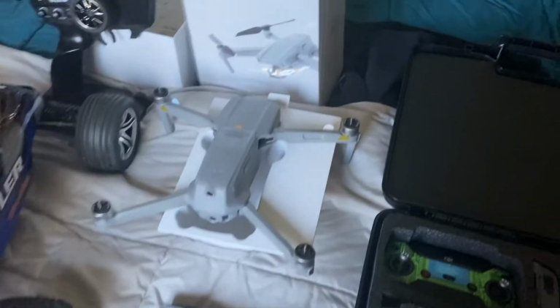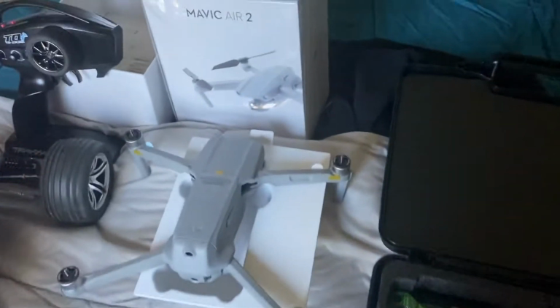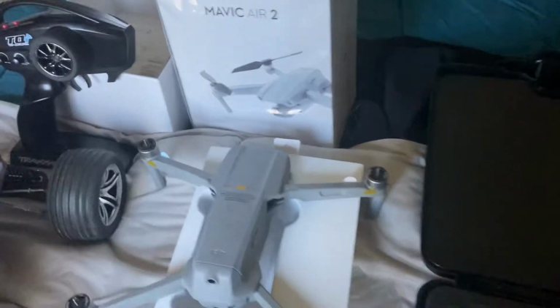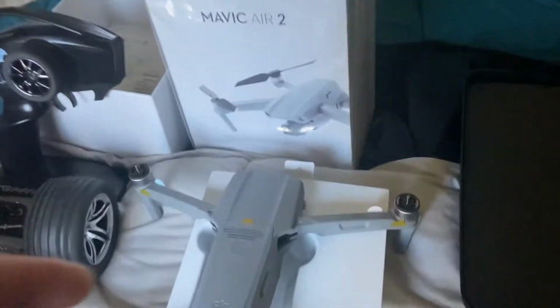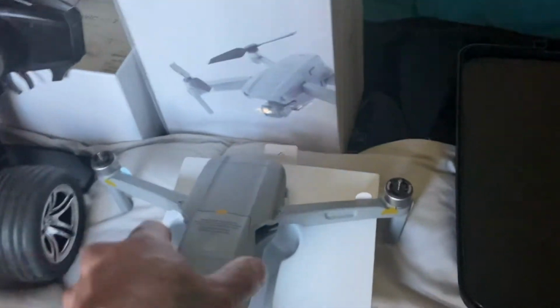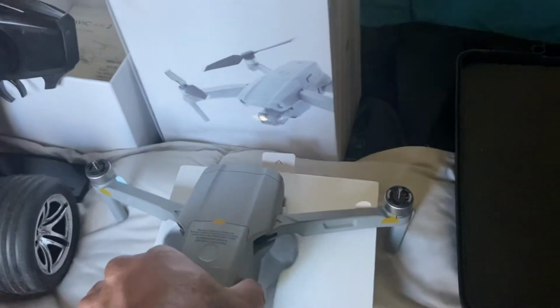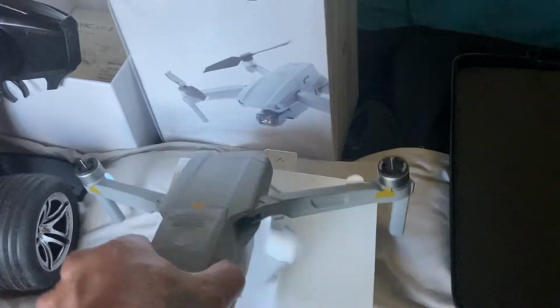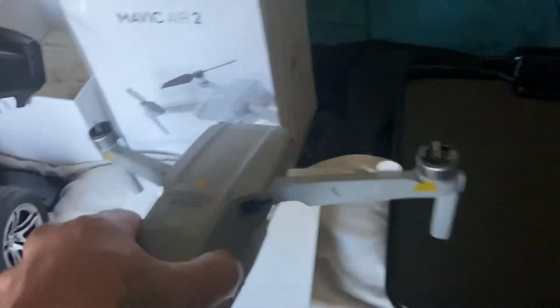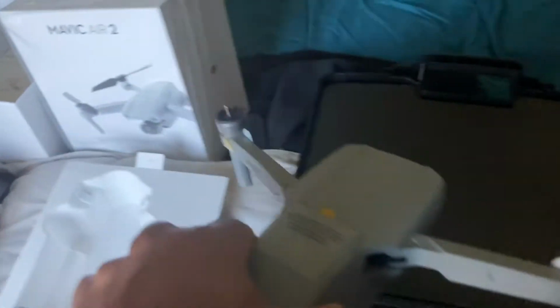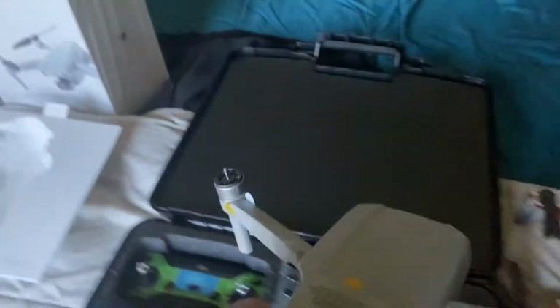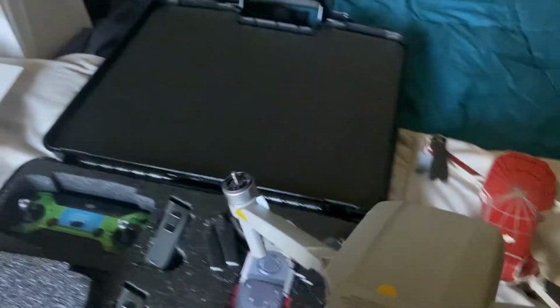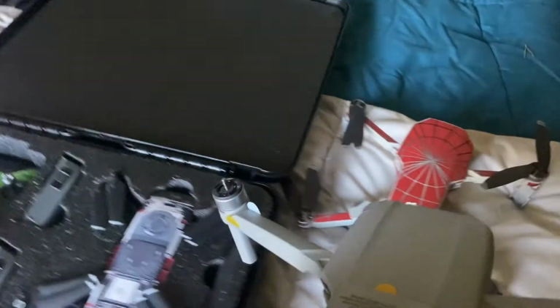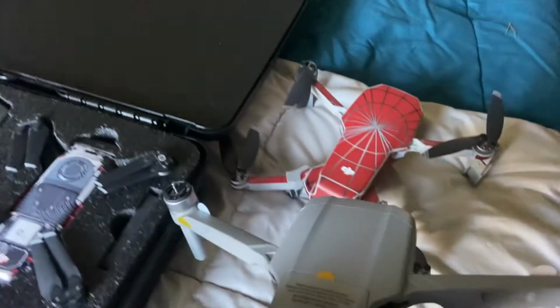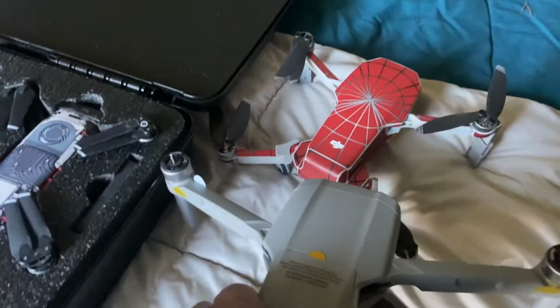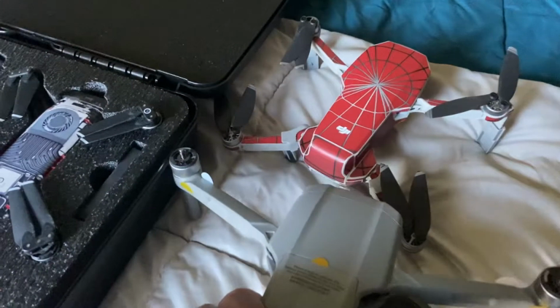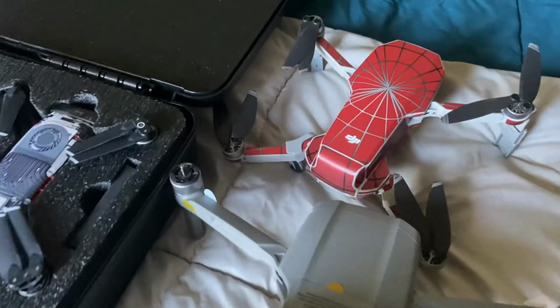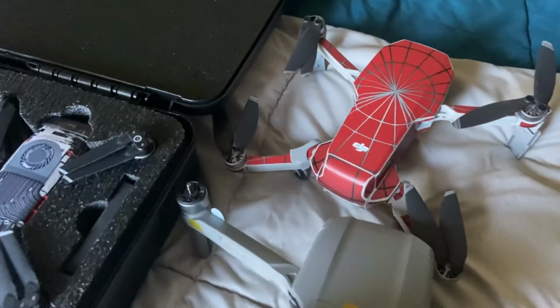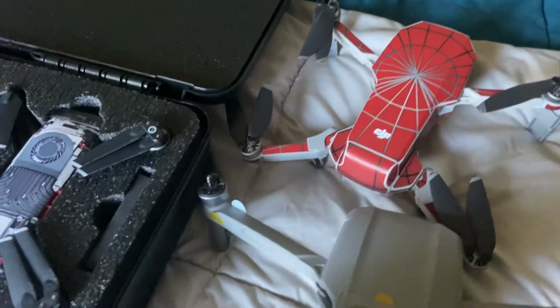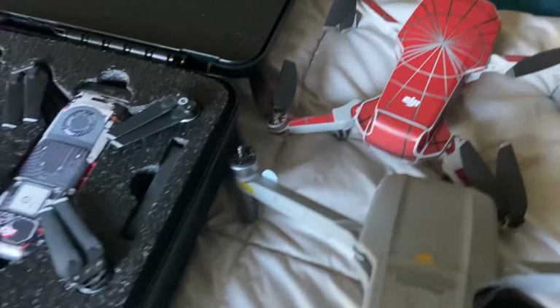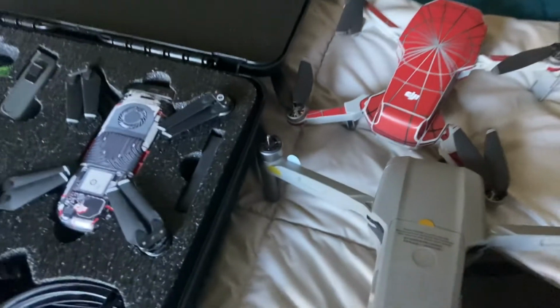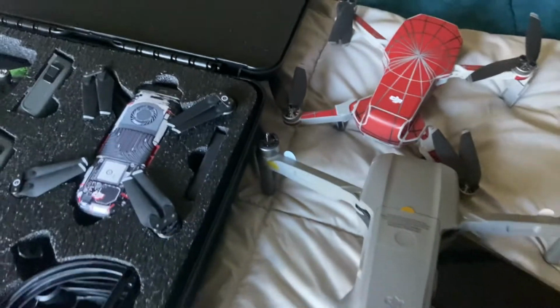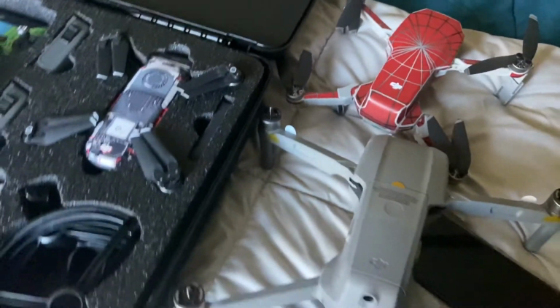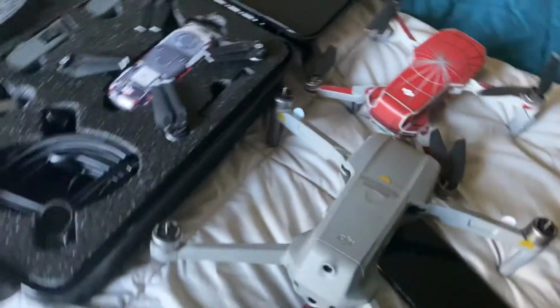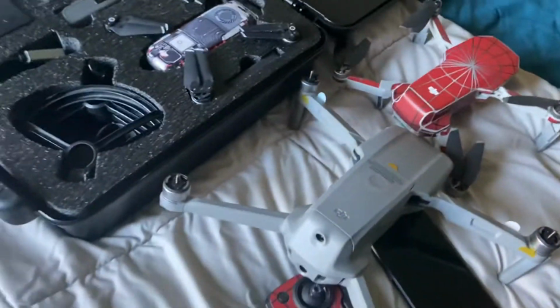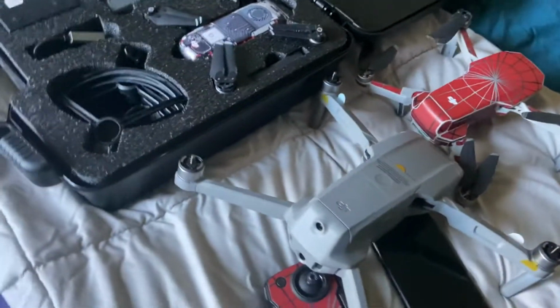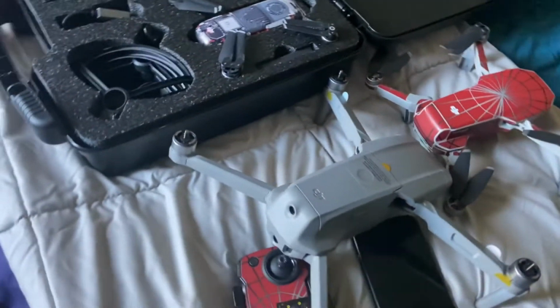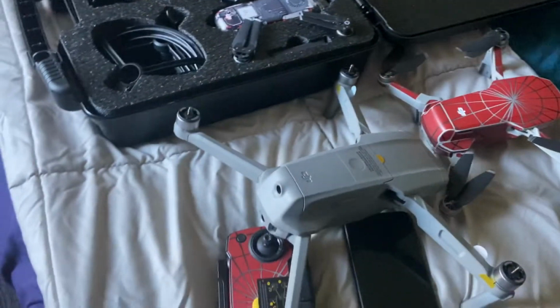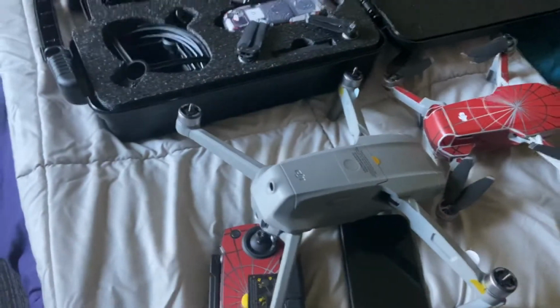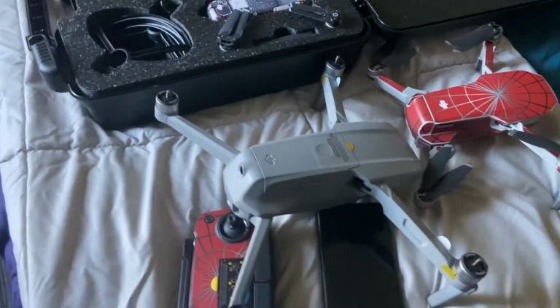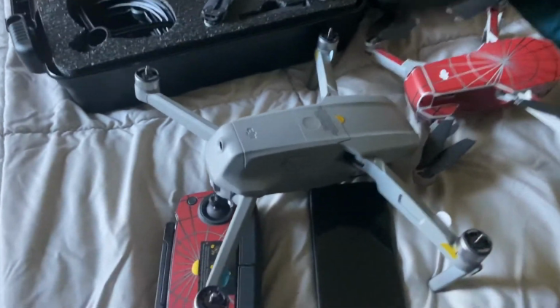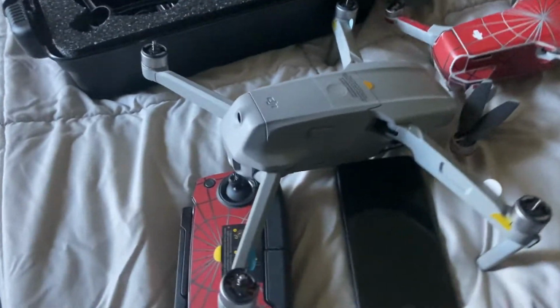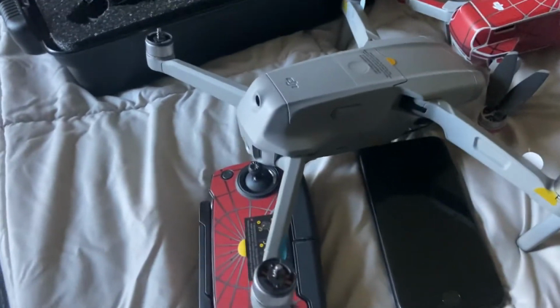This is bigger than the Mavic Mini. Let's see how big that is. Very different.